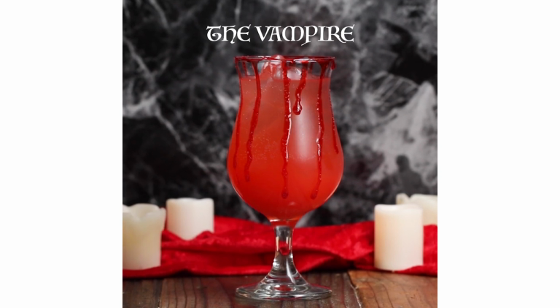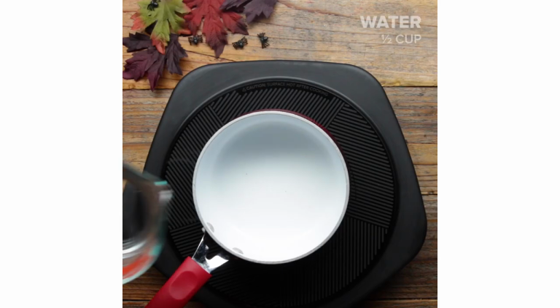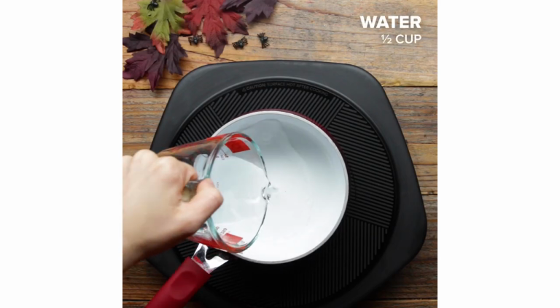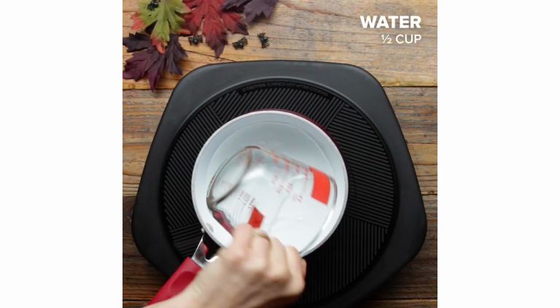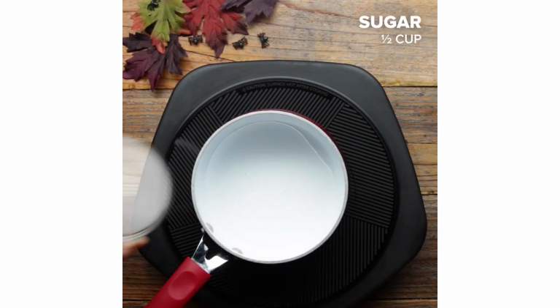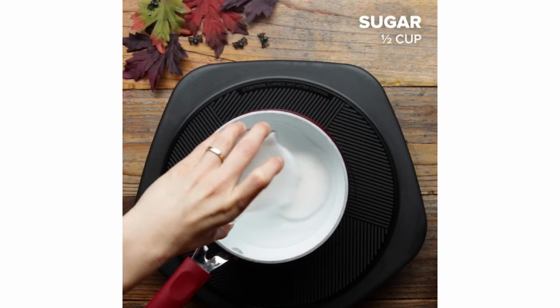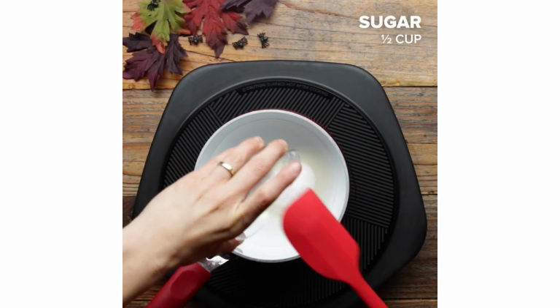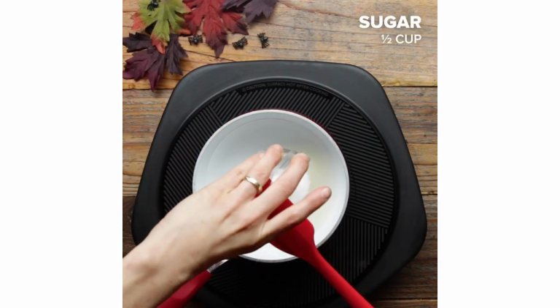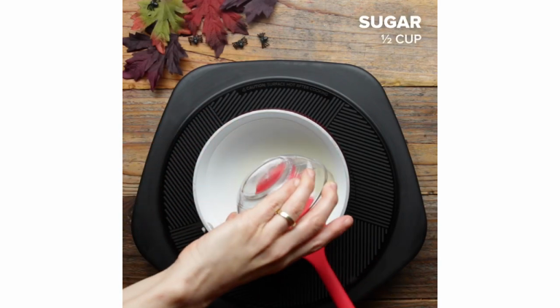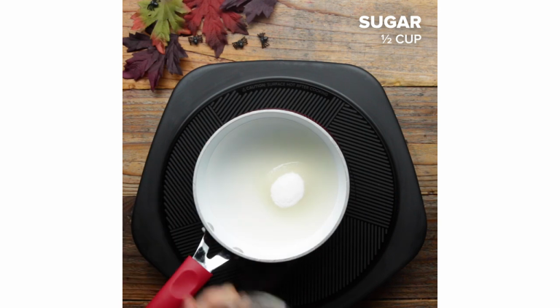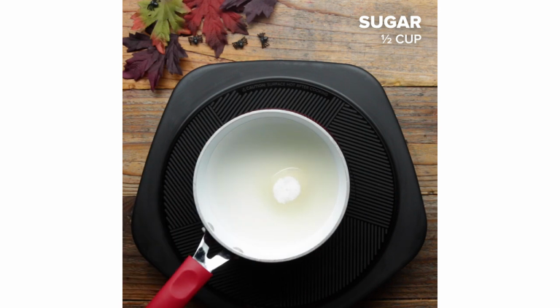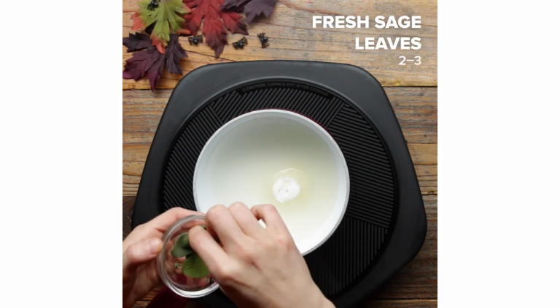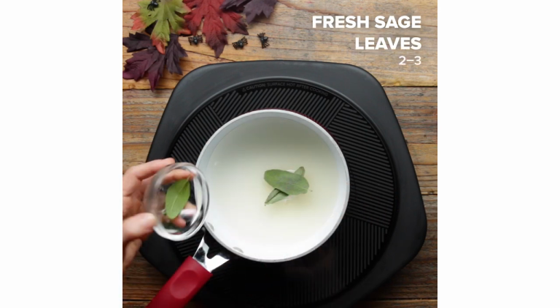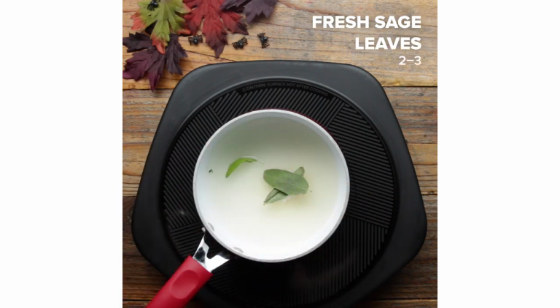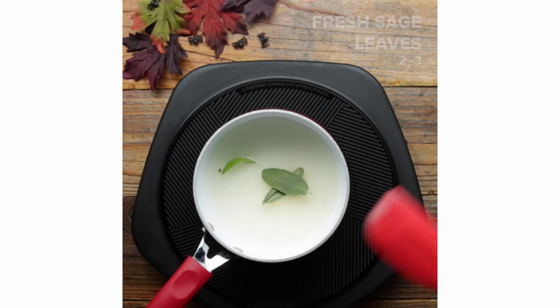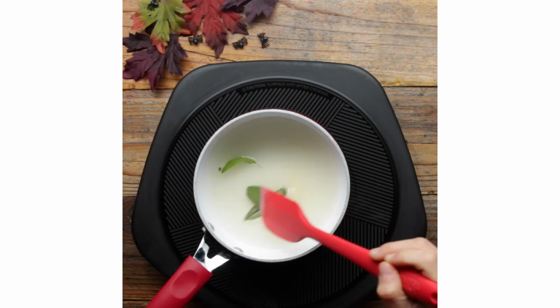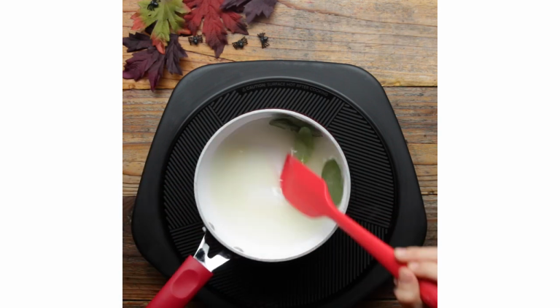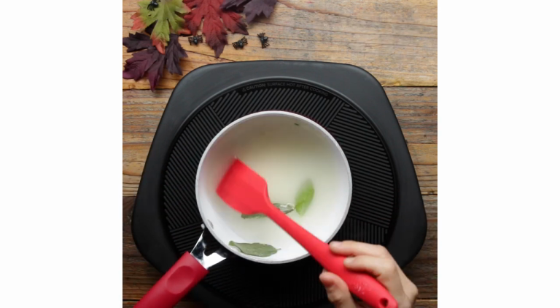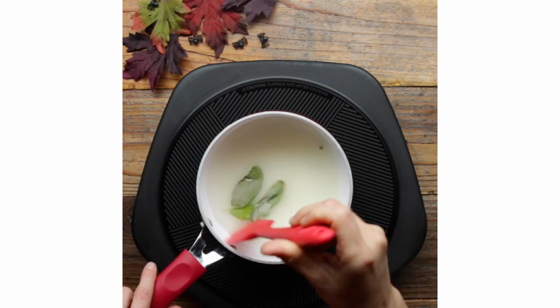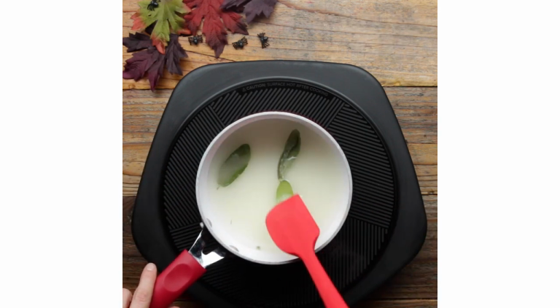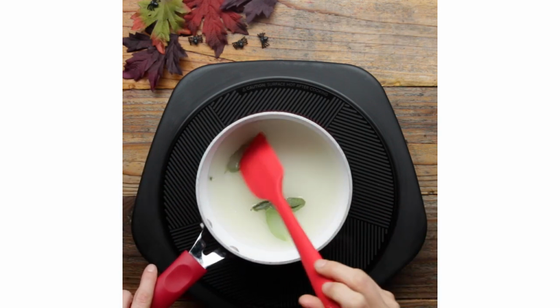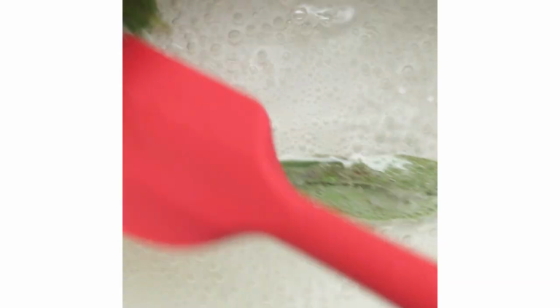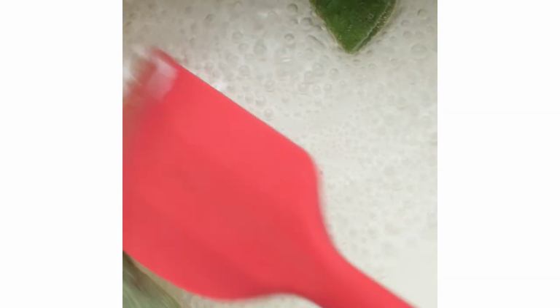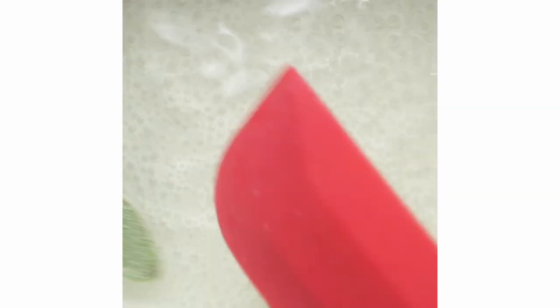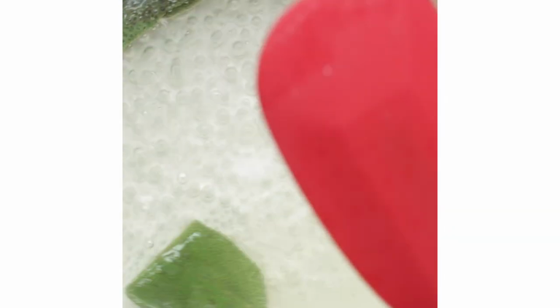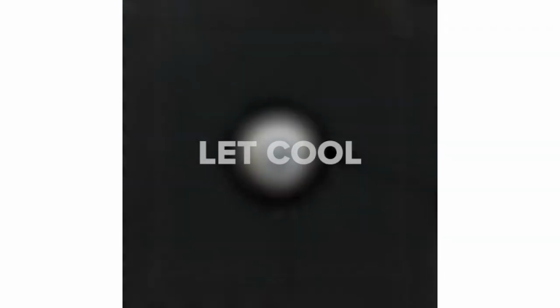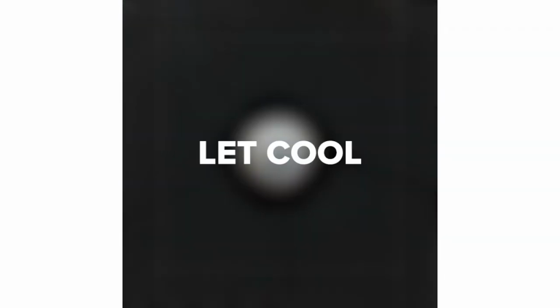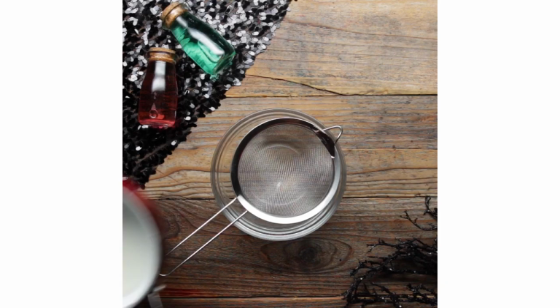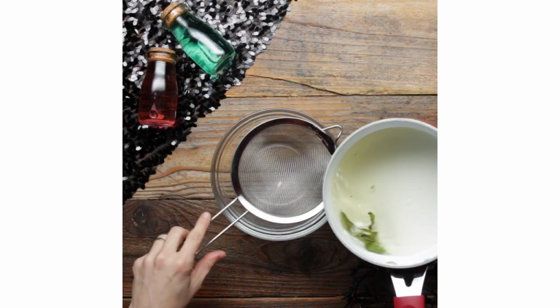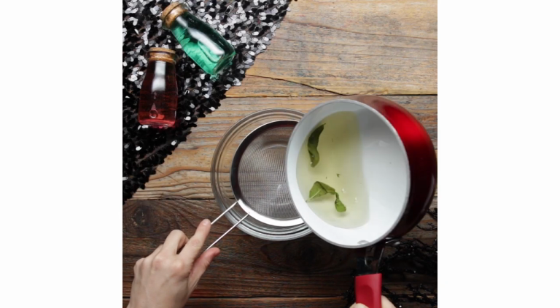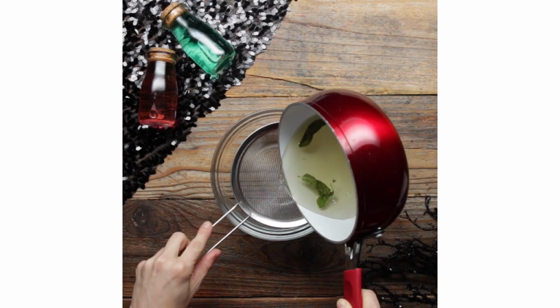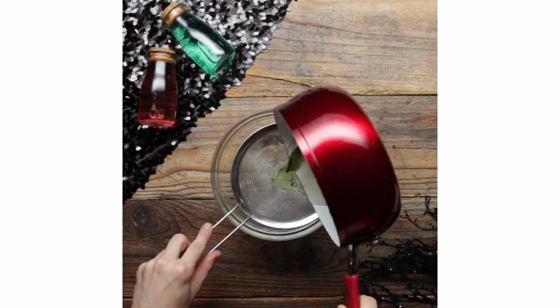And last but certainly not least, it's a delicious, spicy, smoky potion. How do you make it? Well, first things first, we'll be making a sage simple syrup. This is basically just heating up water, sugar, and sage. Strain your syrup and set it aside and now you're ready to make your cocktail.